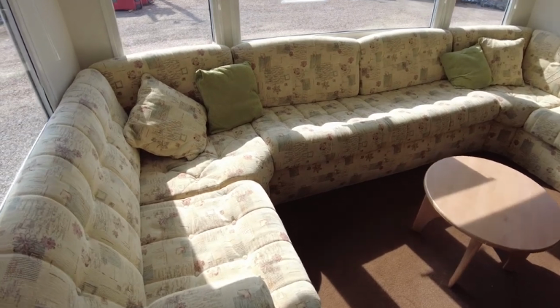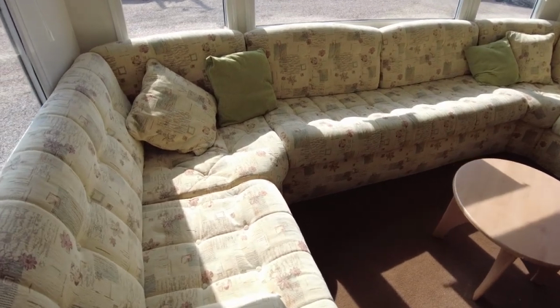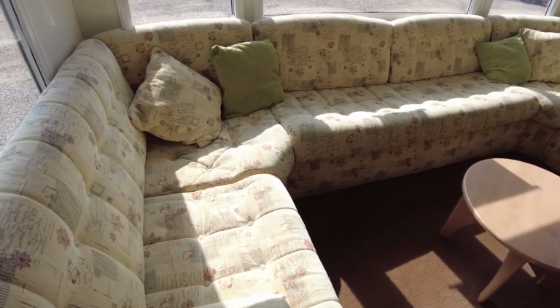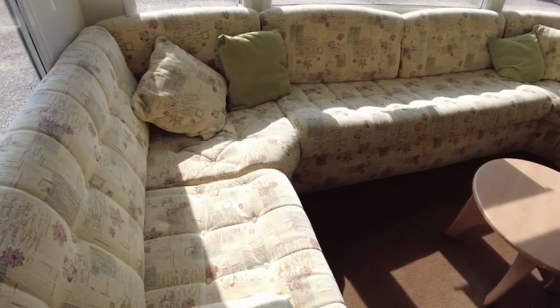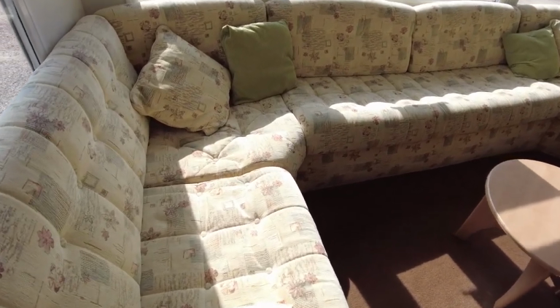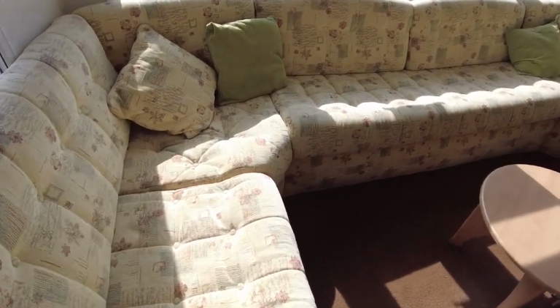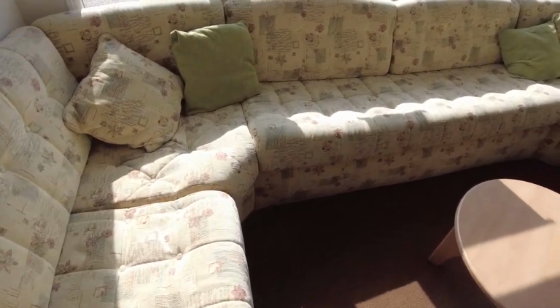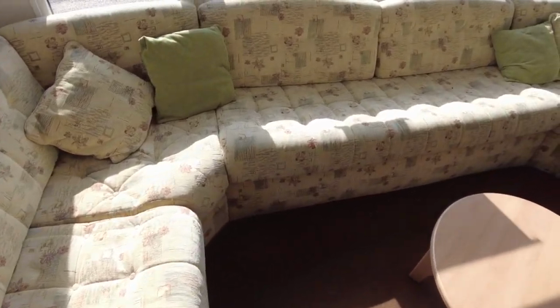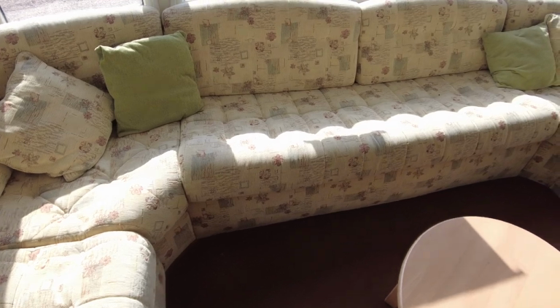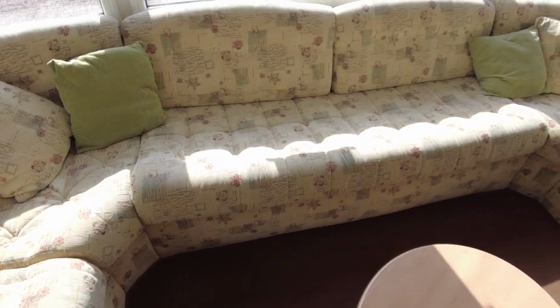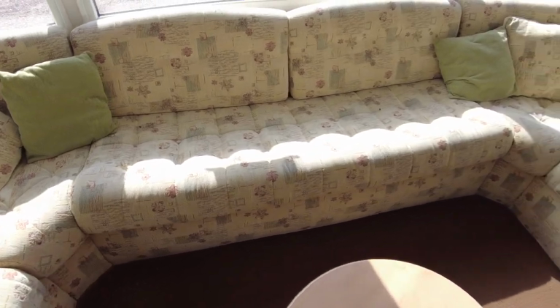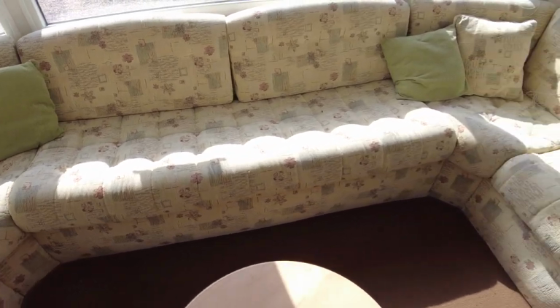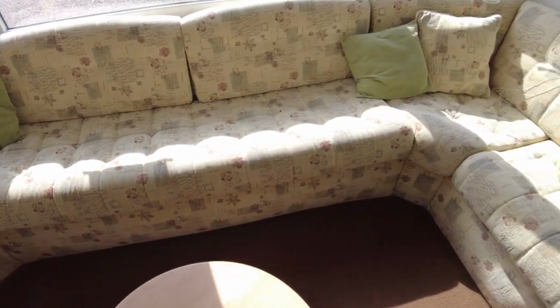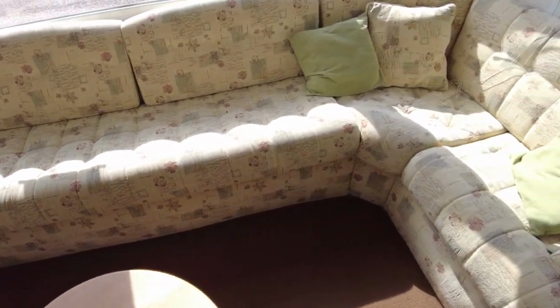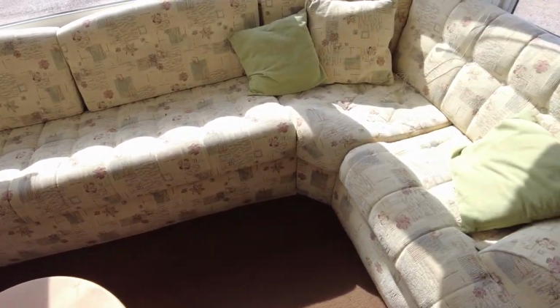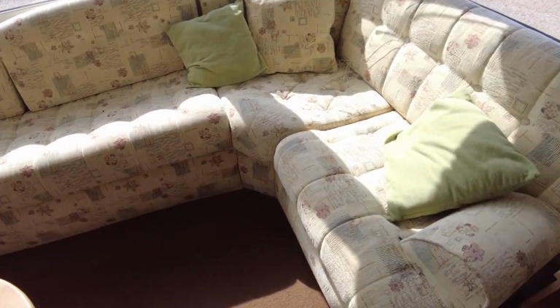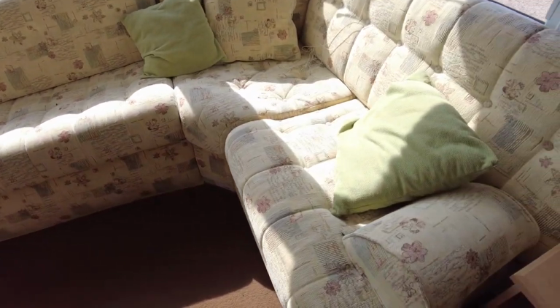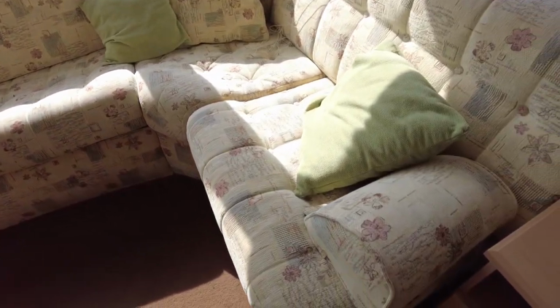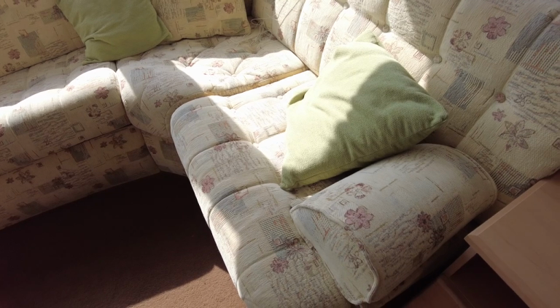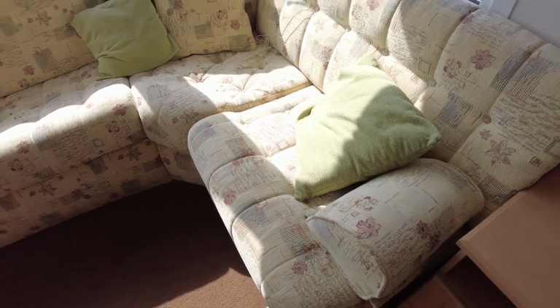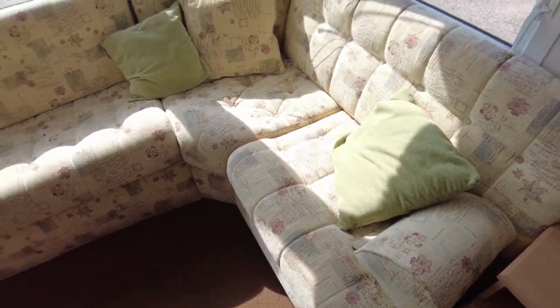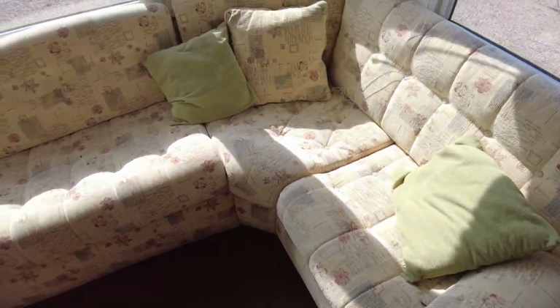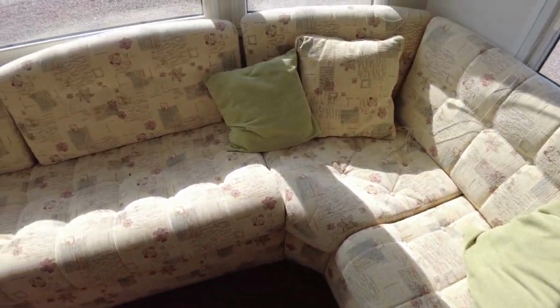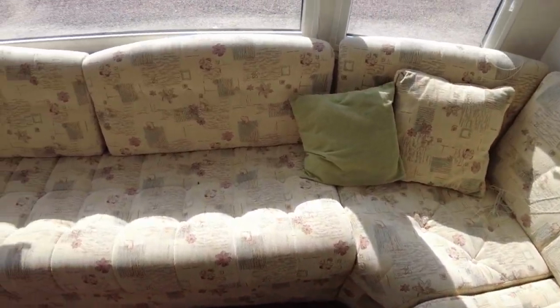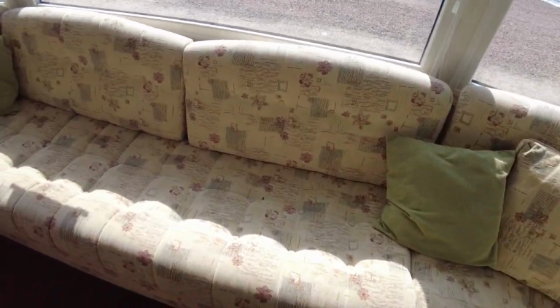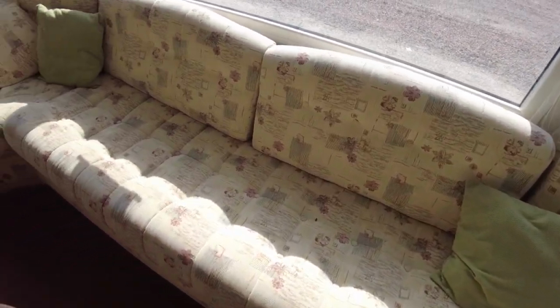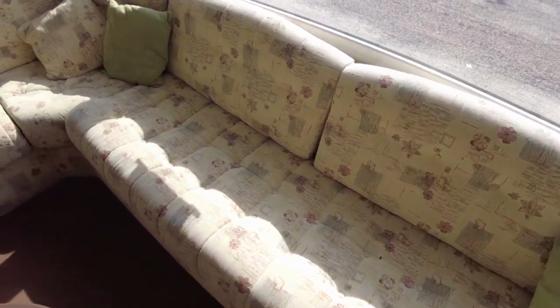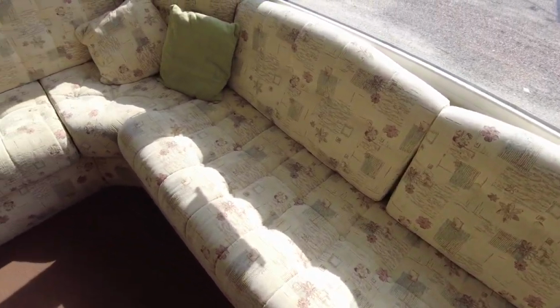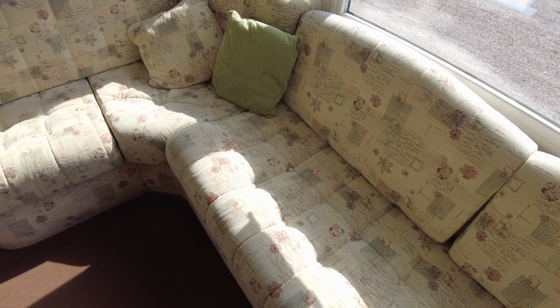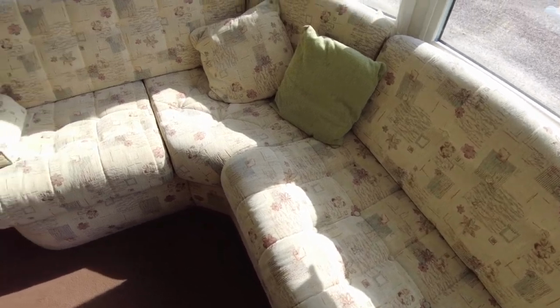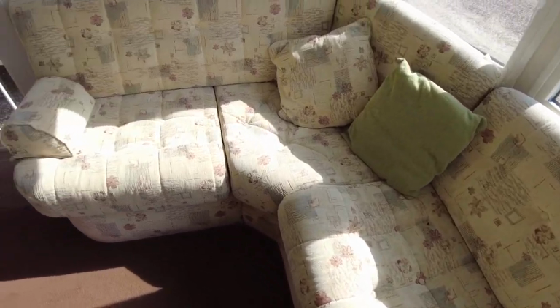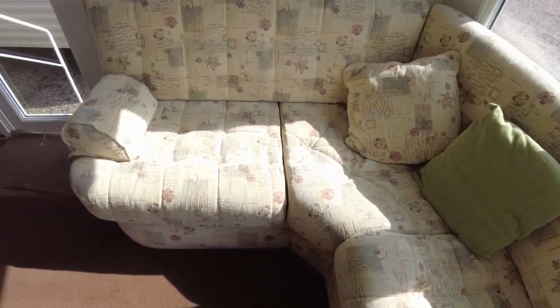At the front here in the lounge we've got this wrap-around fitted seating area which is in generally pretty good condition. Cushions are all thick and comfortable with no great stains or rips or anything like that on there.